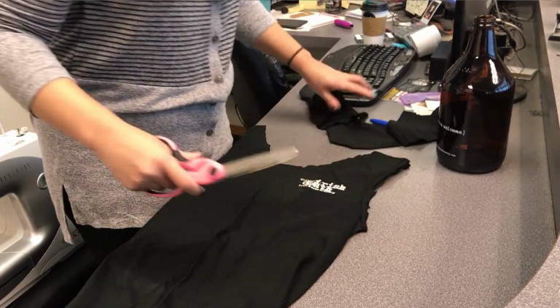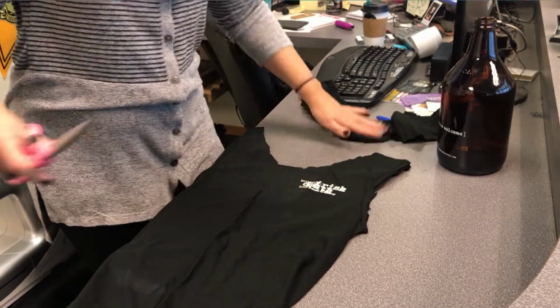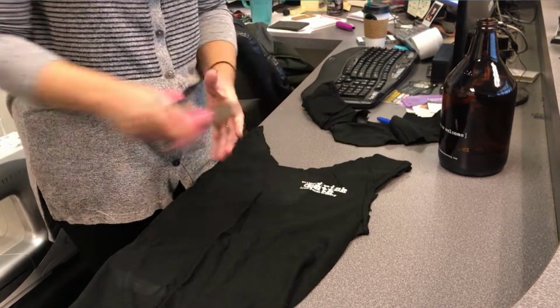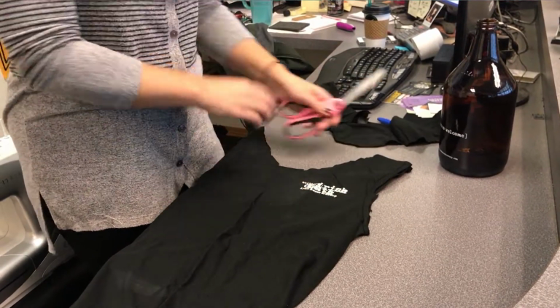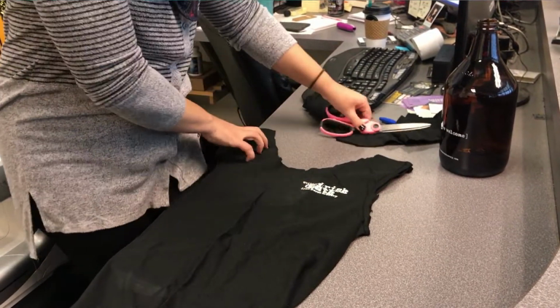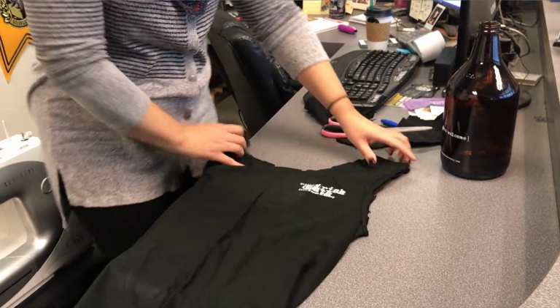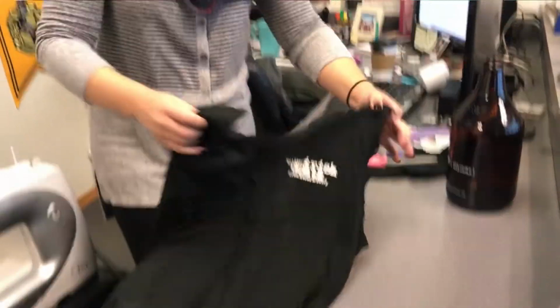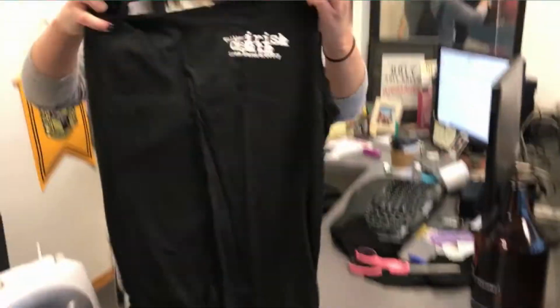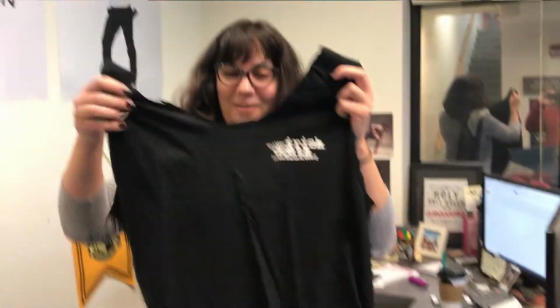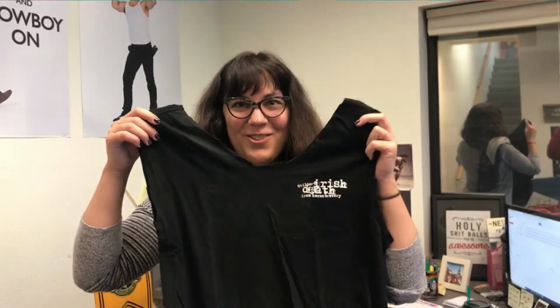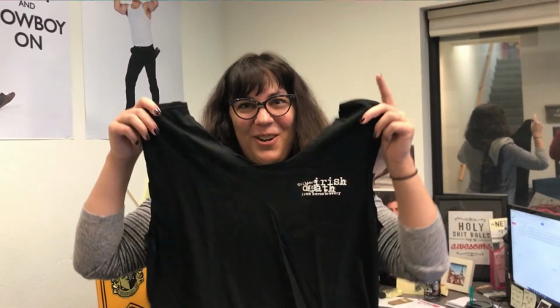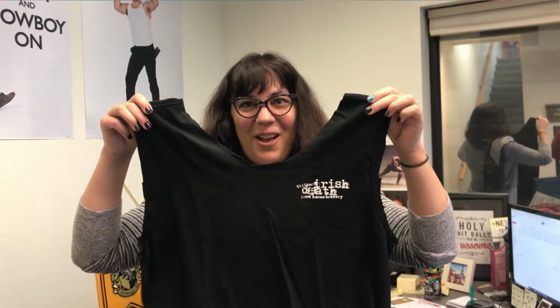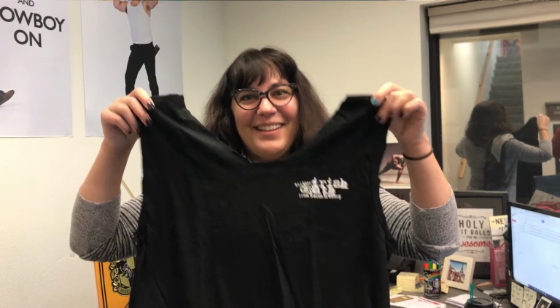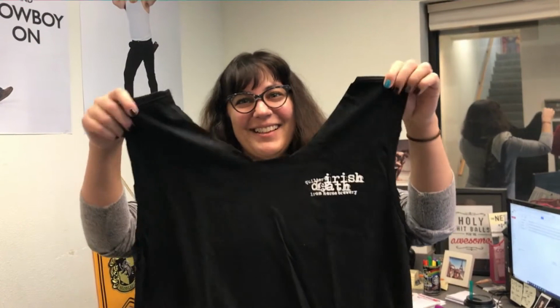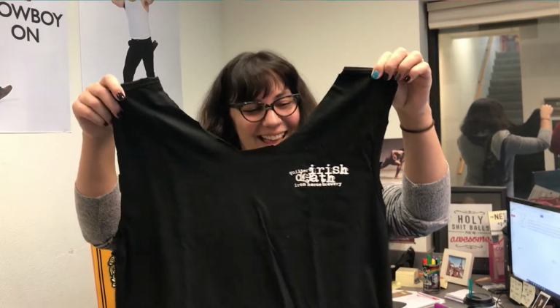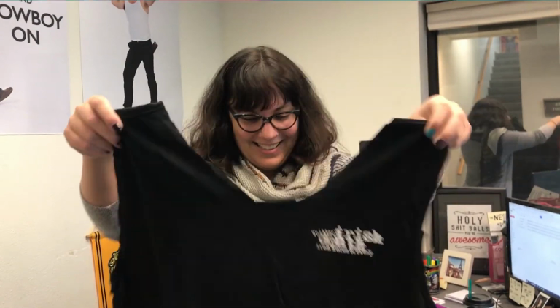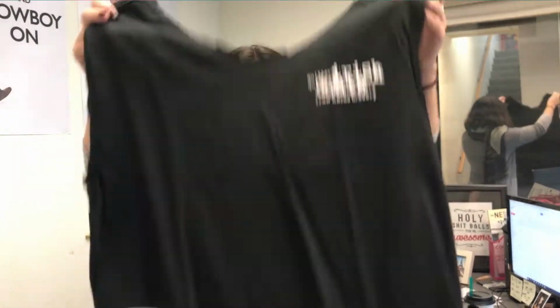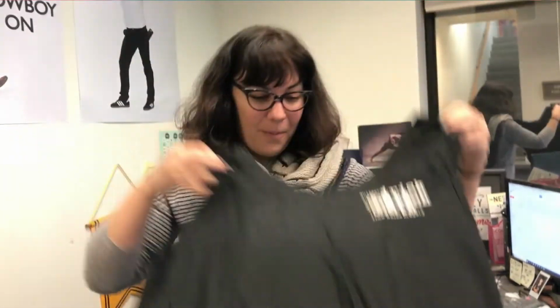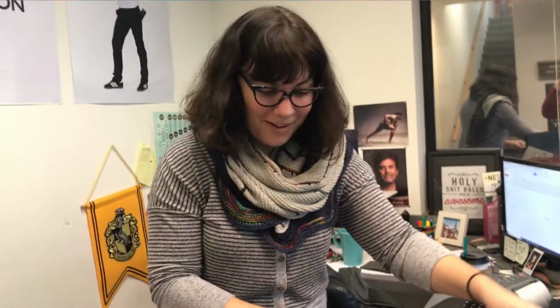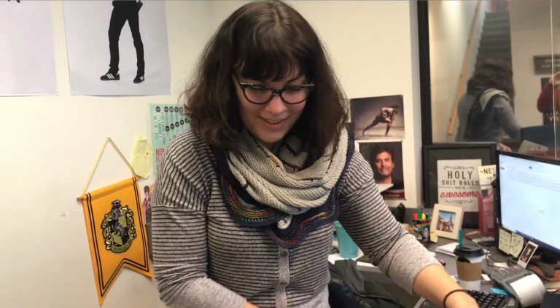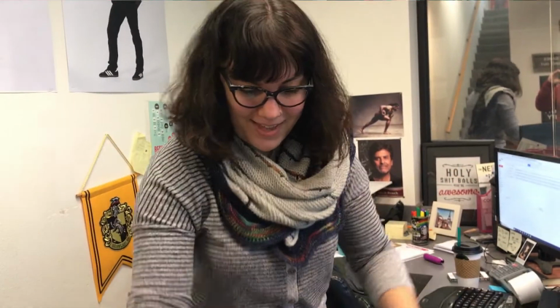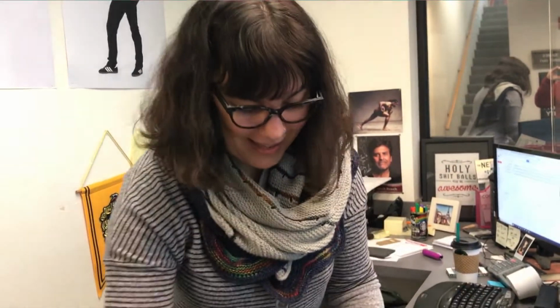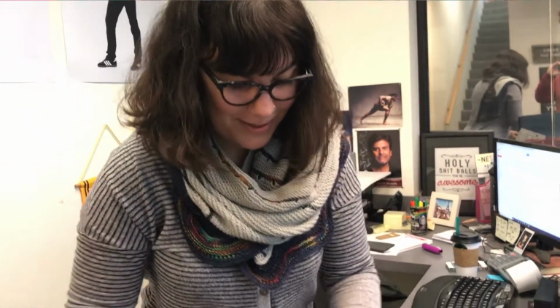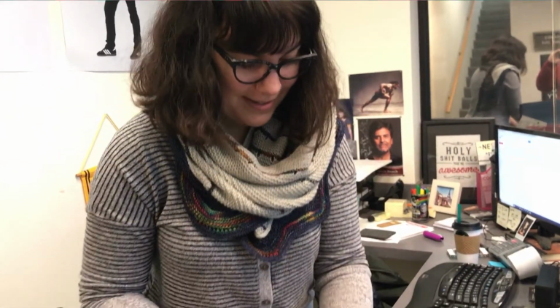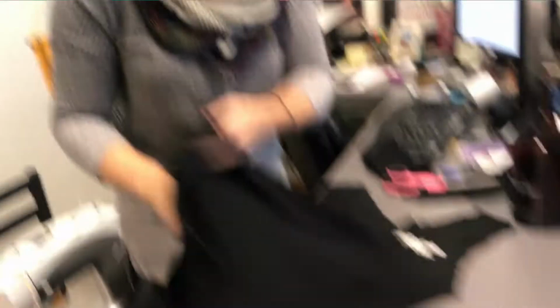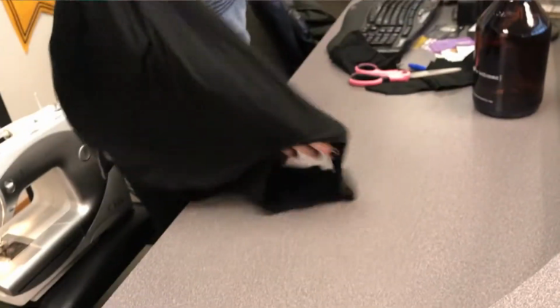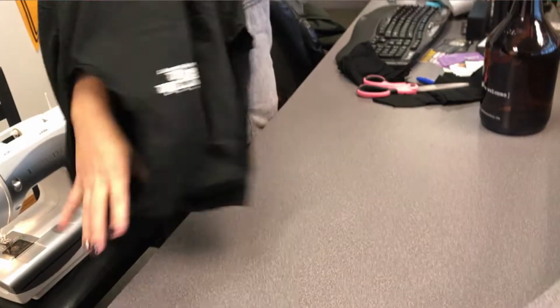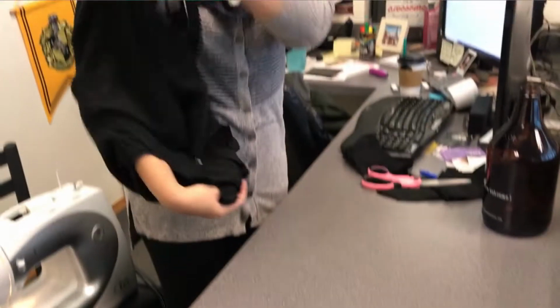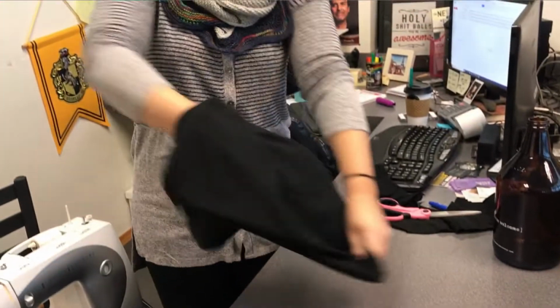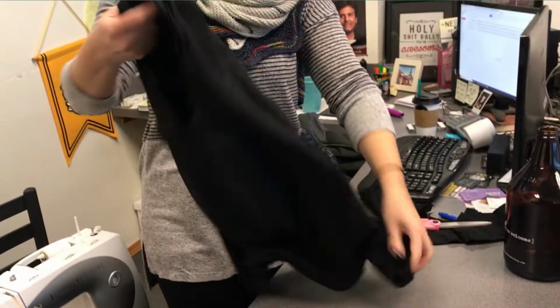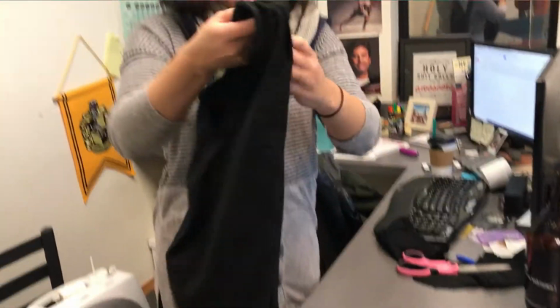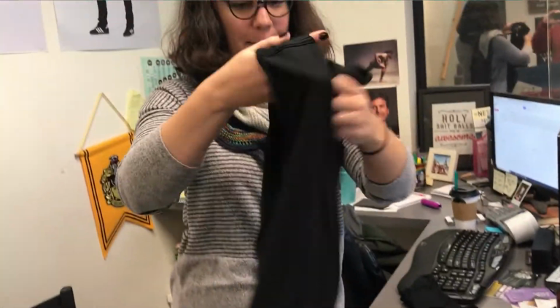Now you have a muscle shirt for if you CrossFit — yay! Or, as I like to do, a big shopping bag for when I go shopping.